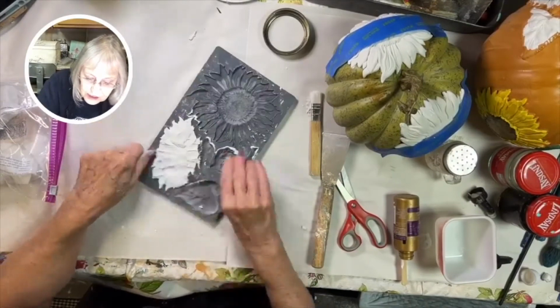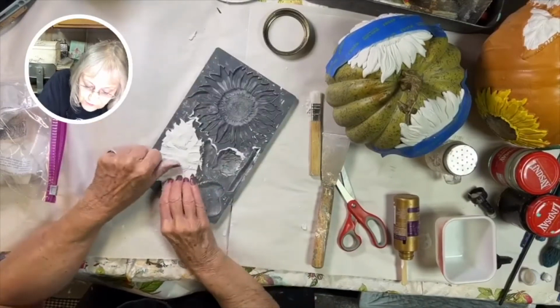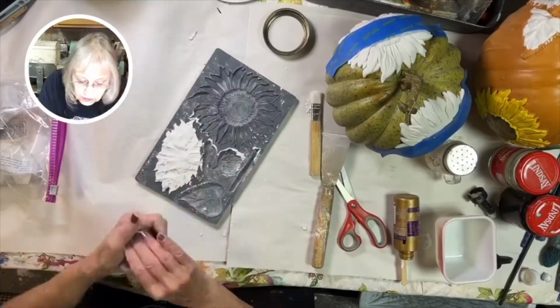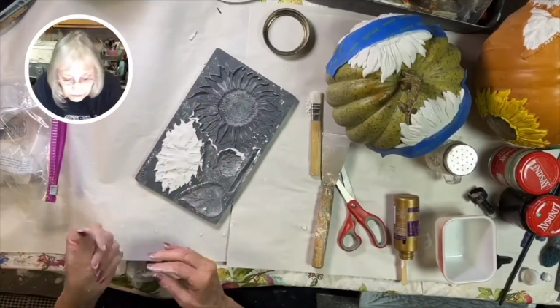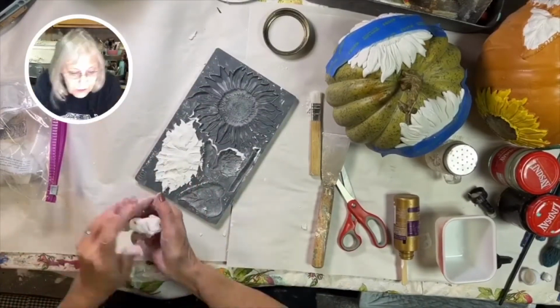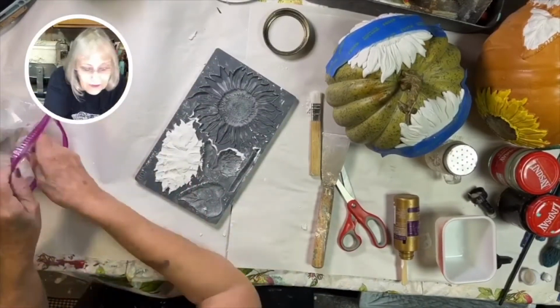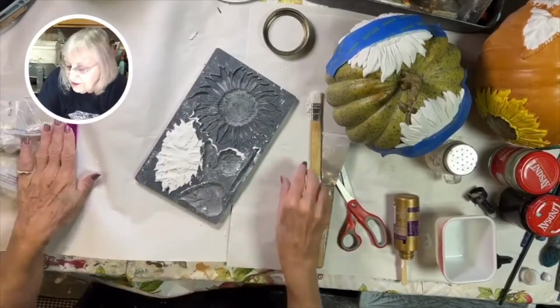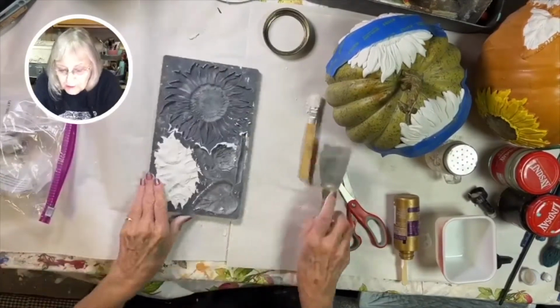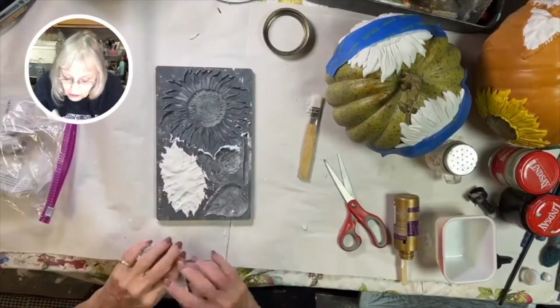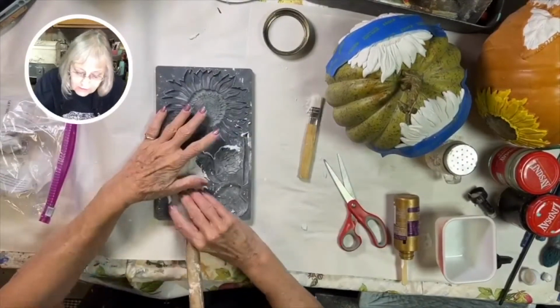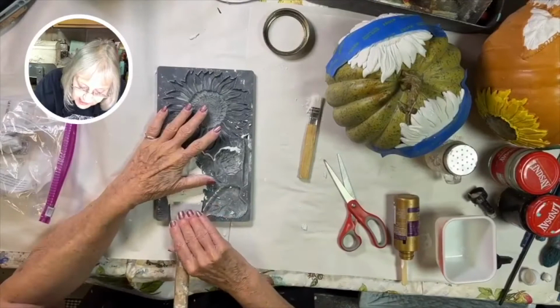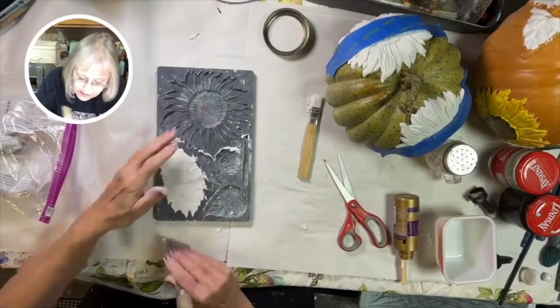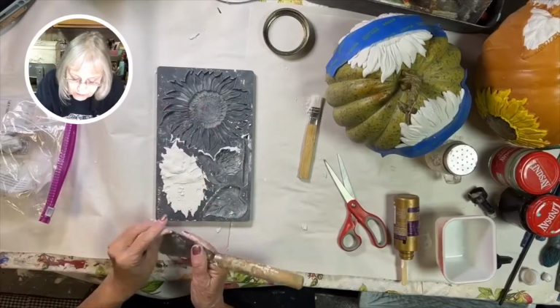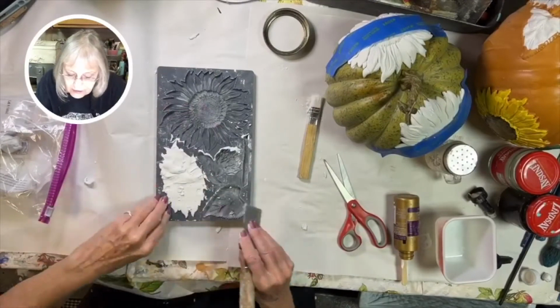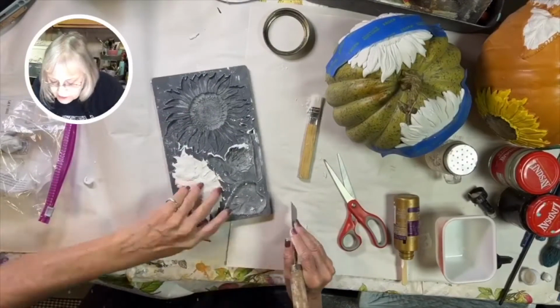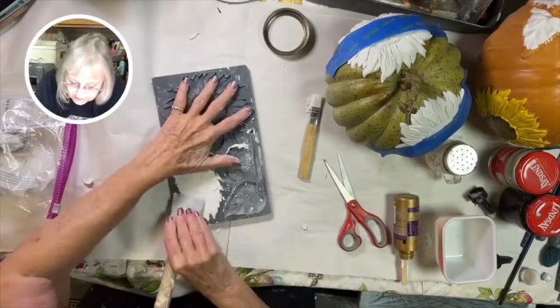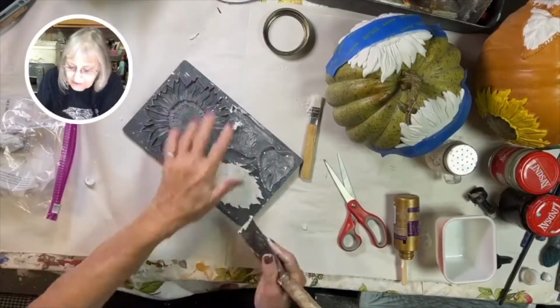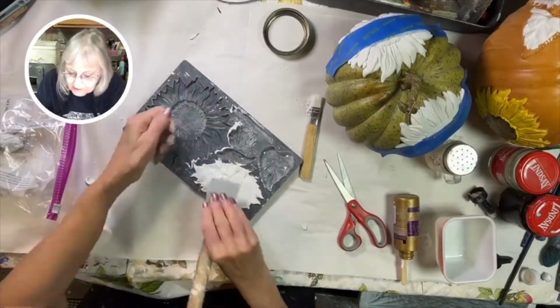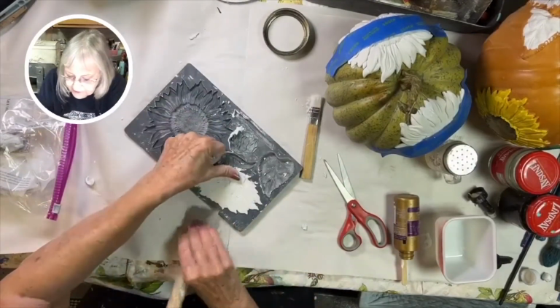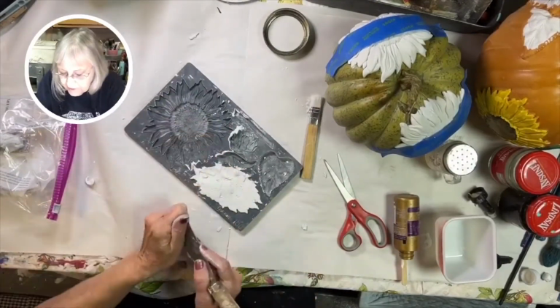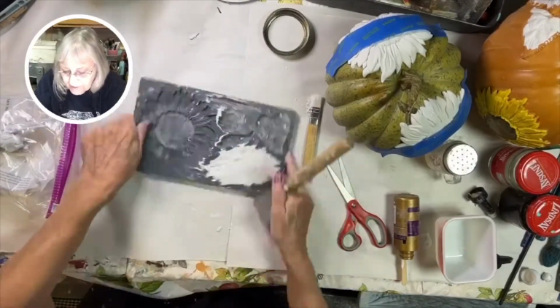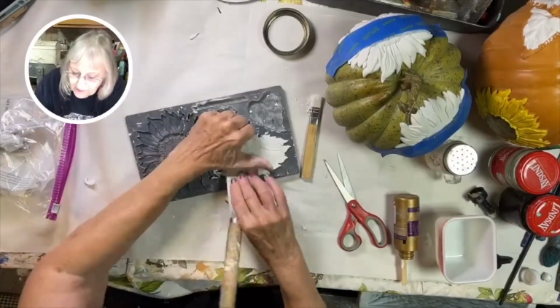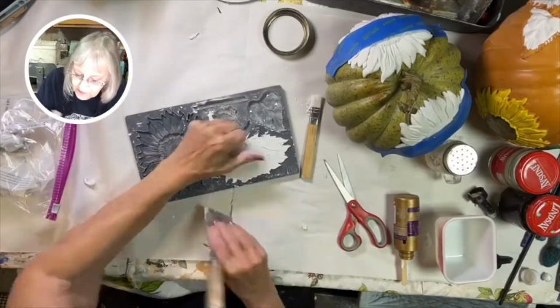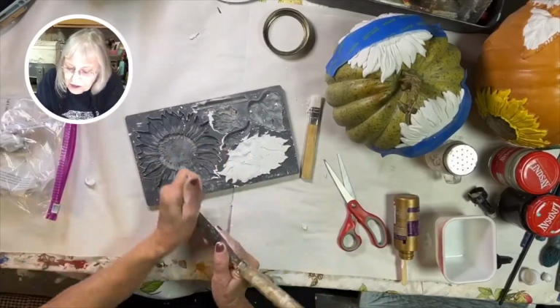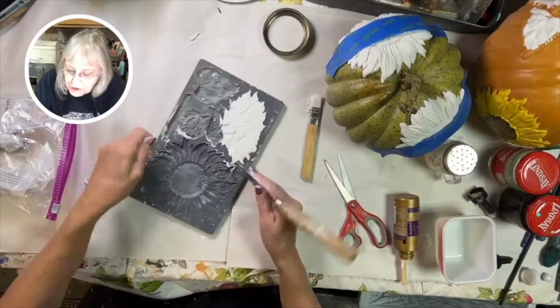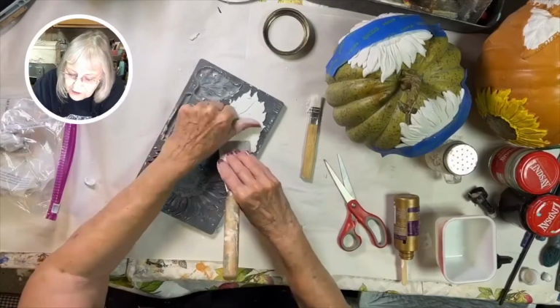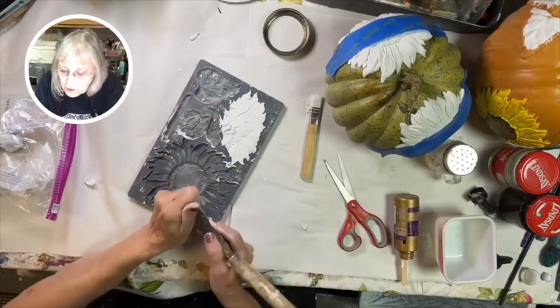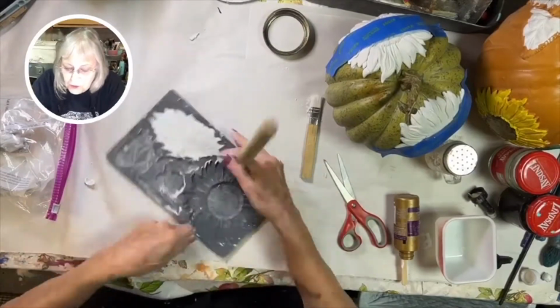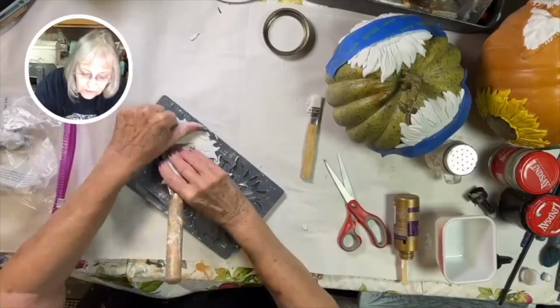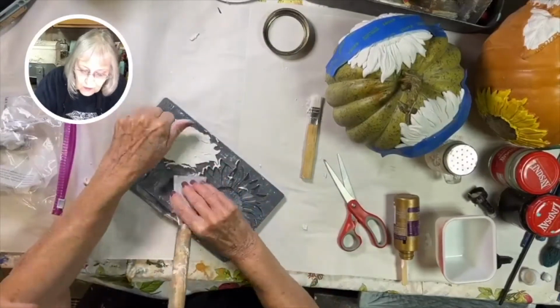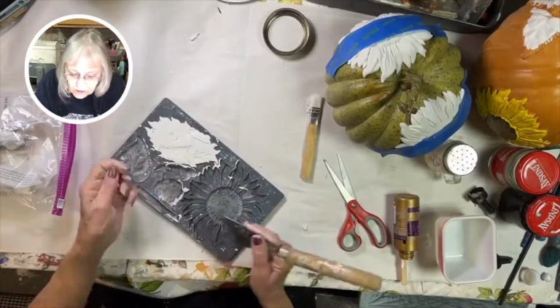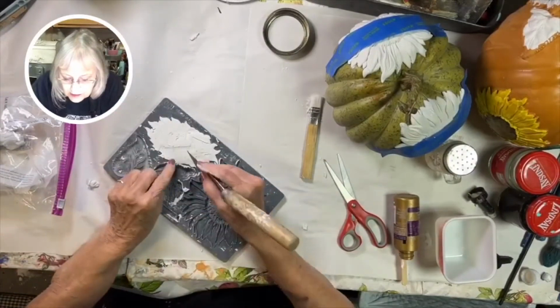Same process — press it down, clean the edges. You can use your fingers or a putty knife. Keep the pieces in a bag. Here I'm using the putty knife to get a nice sharp edge.